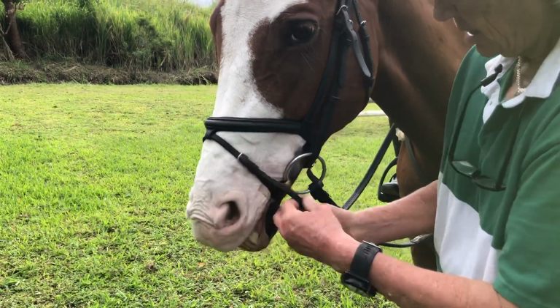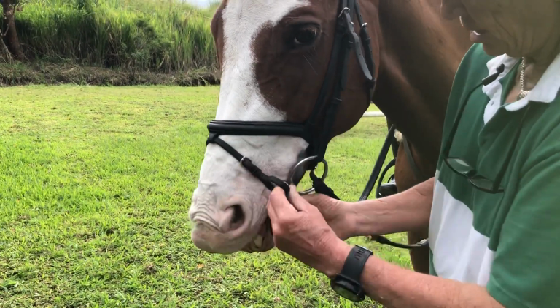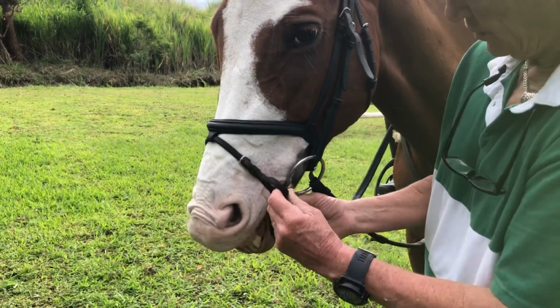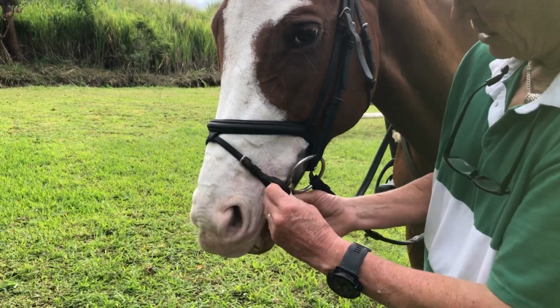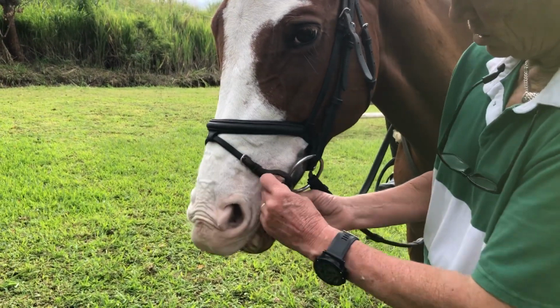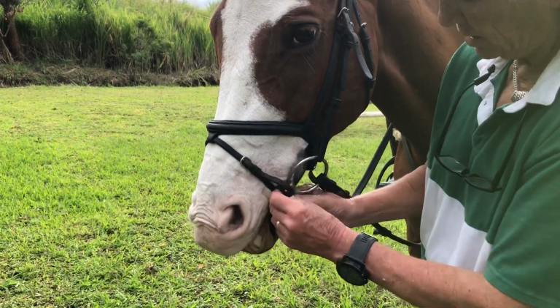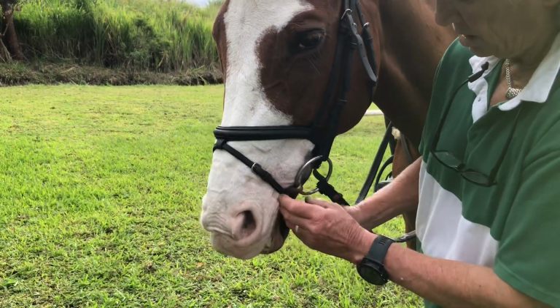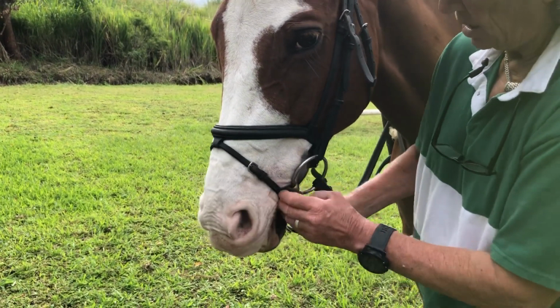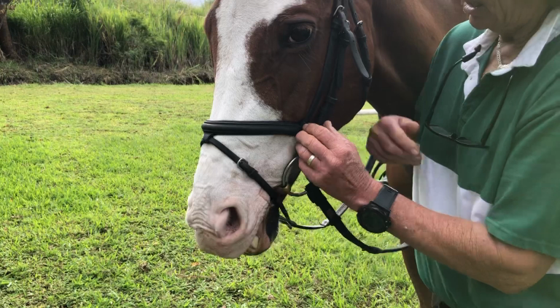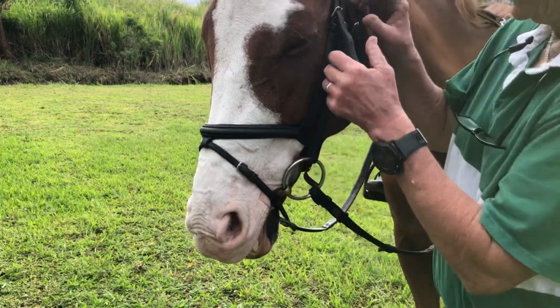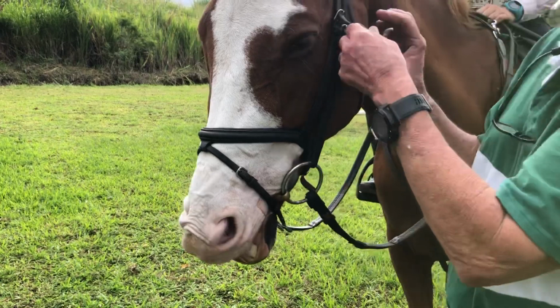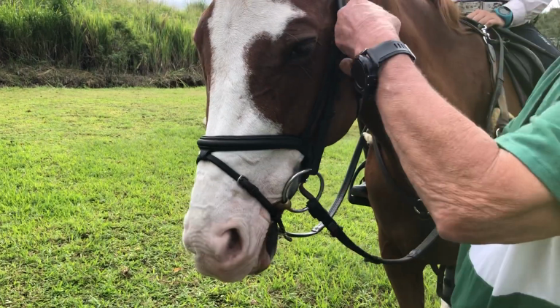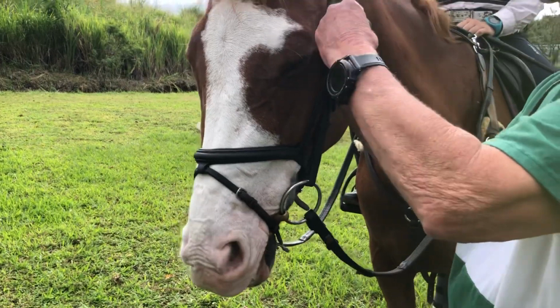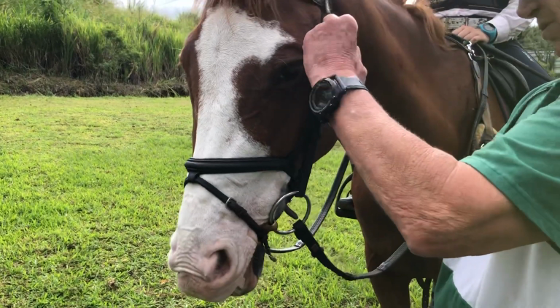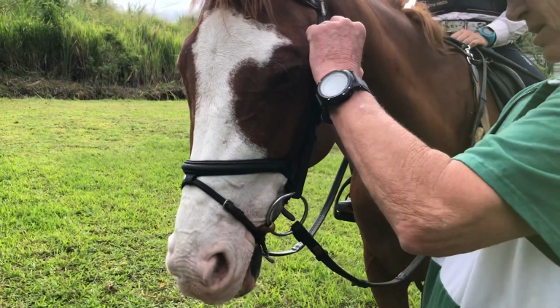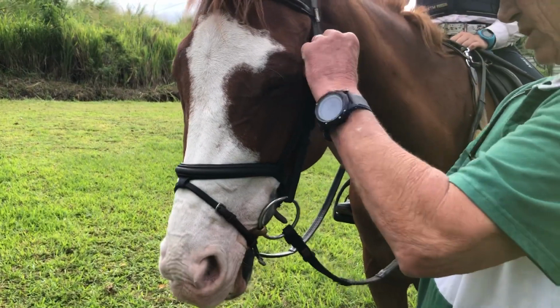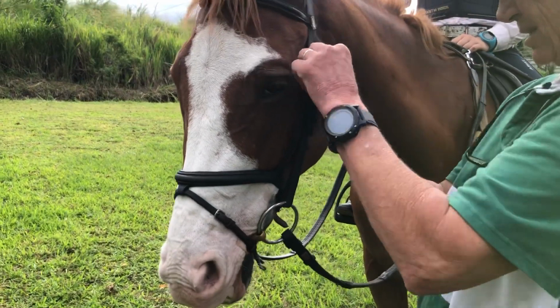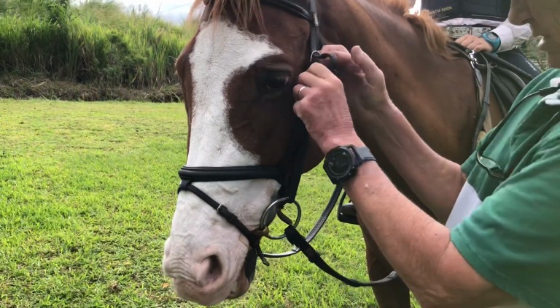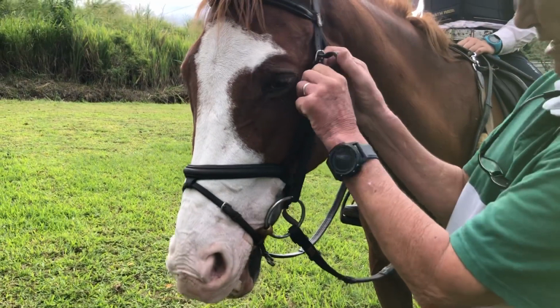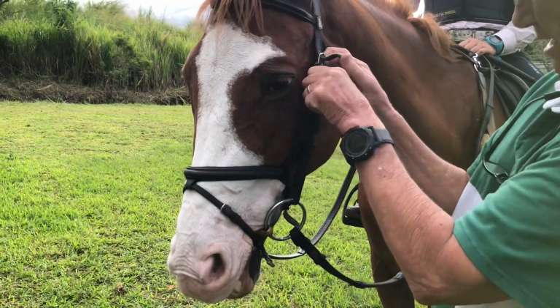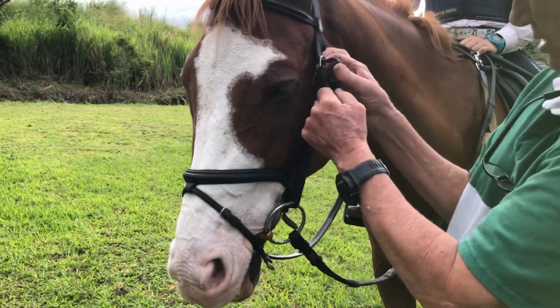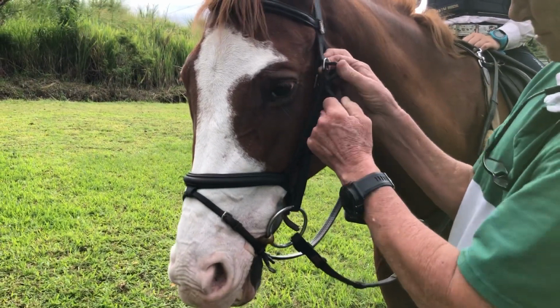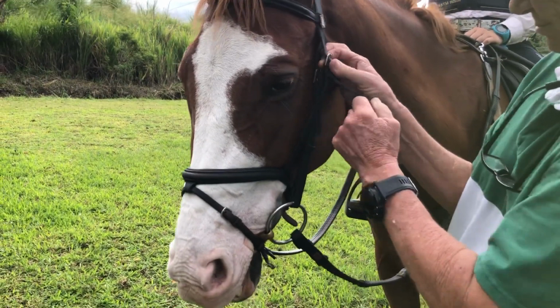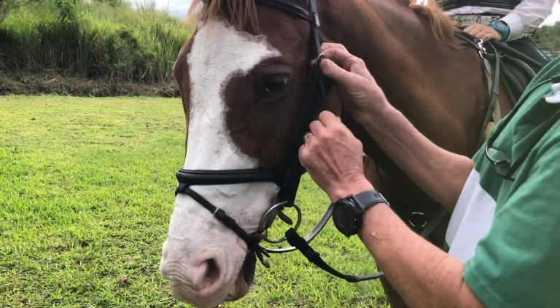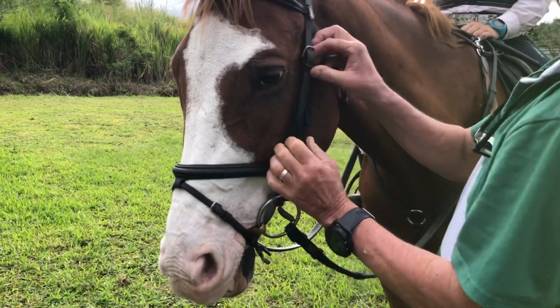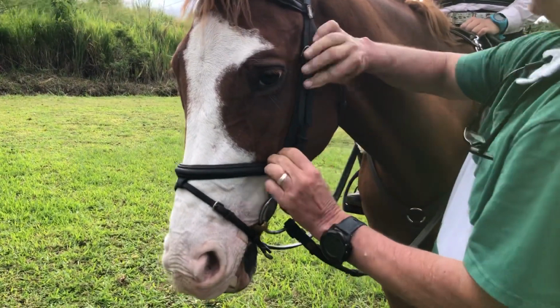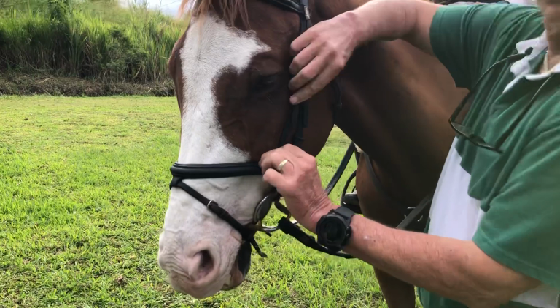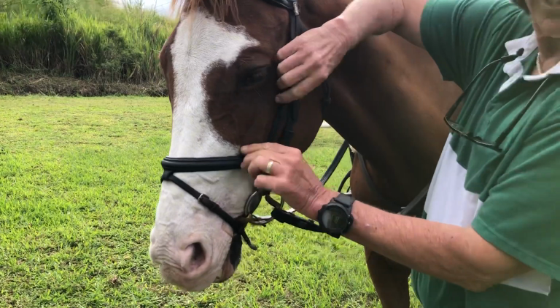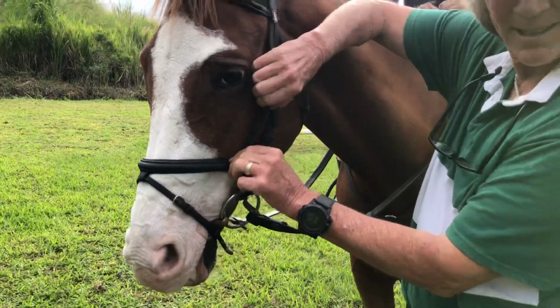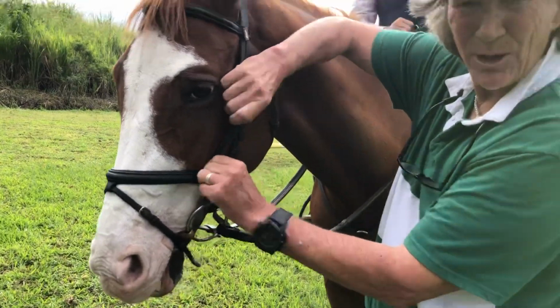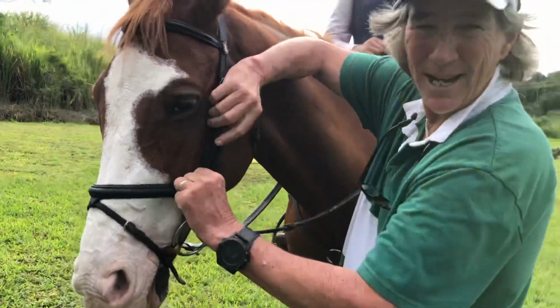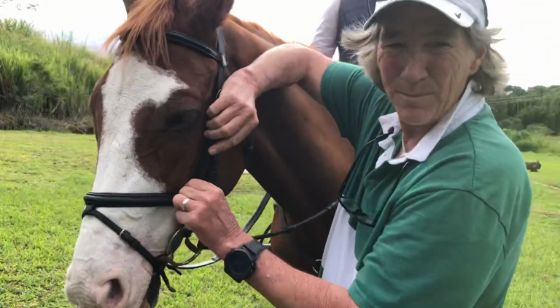Hopefully this horse will listen a little bit better to his rider when she asks him to slow down after the jump. Alright, have a great day everybody!